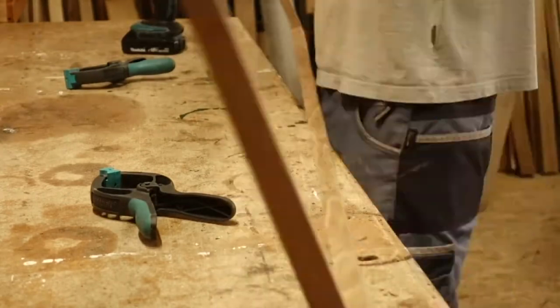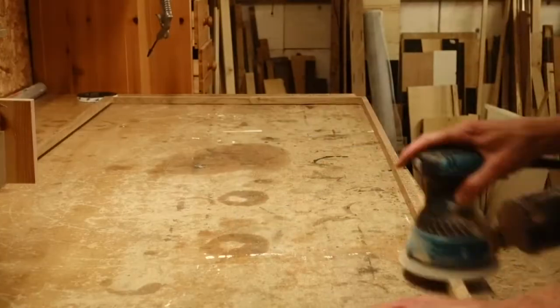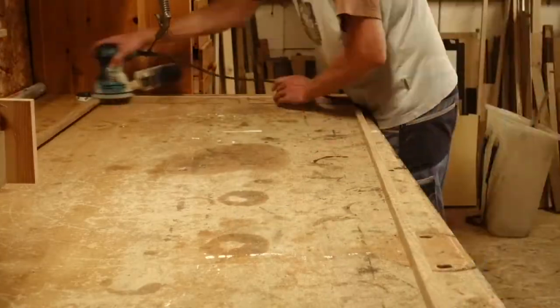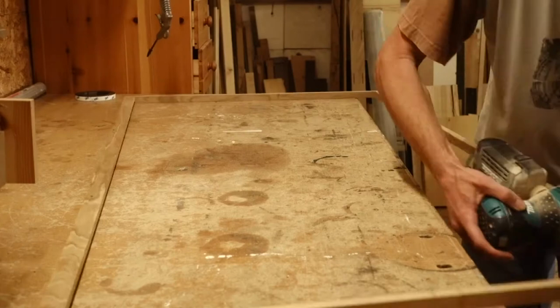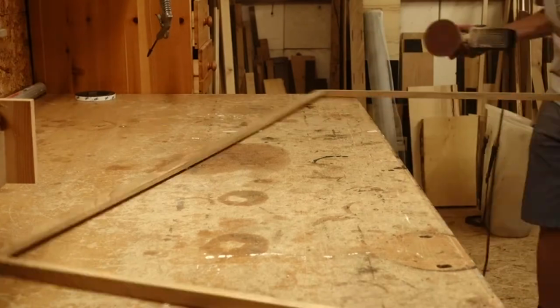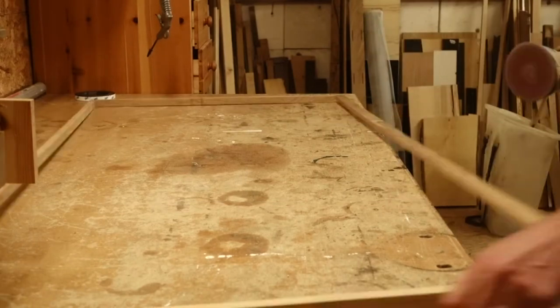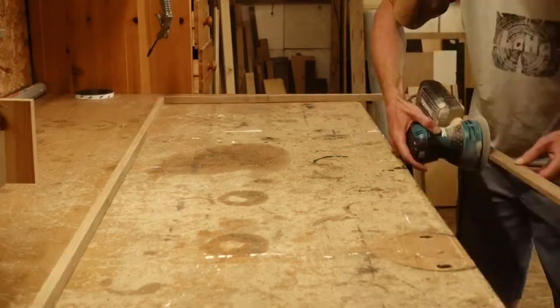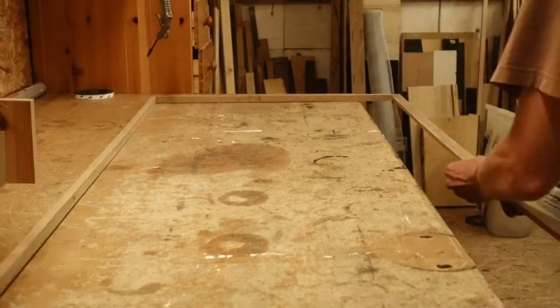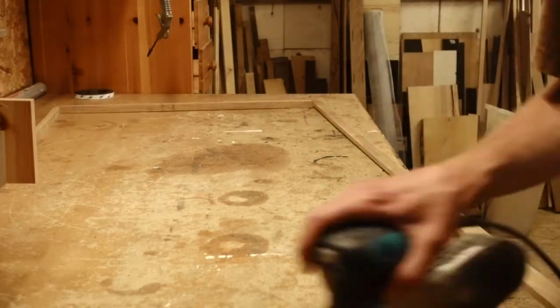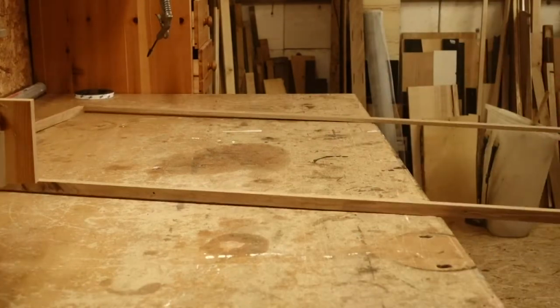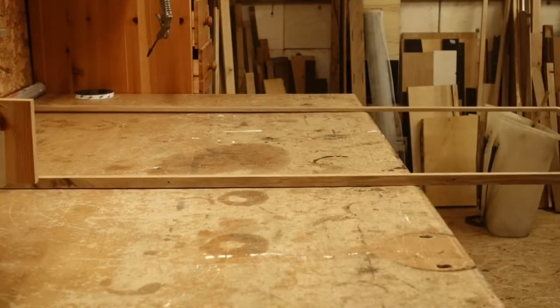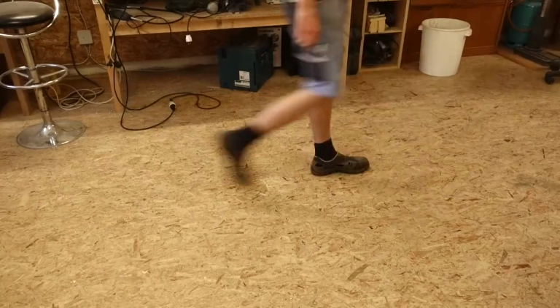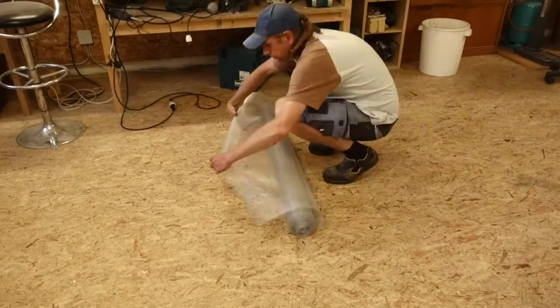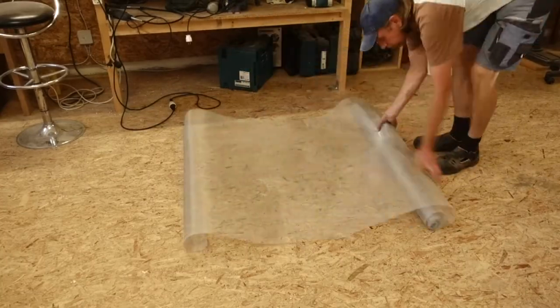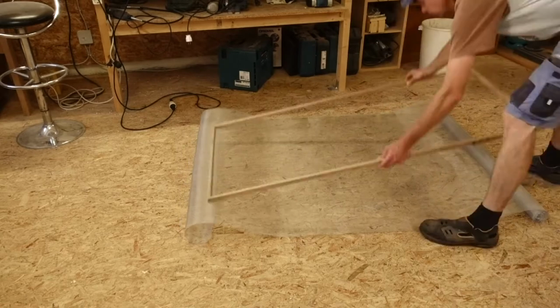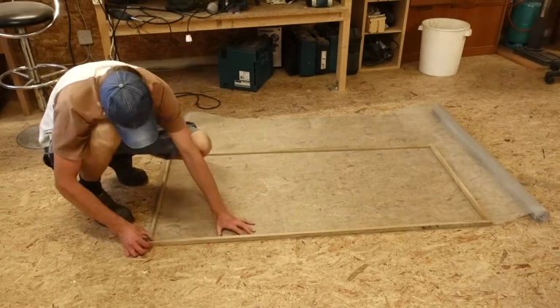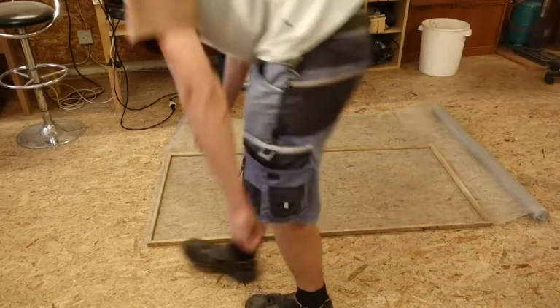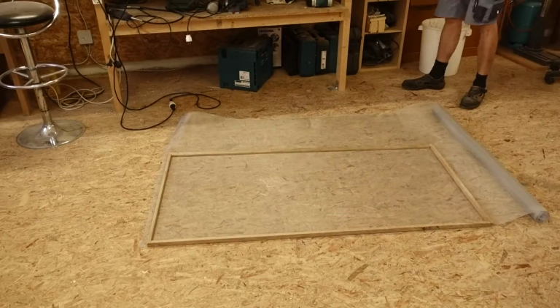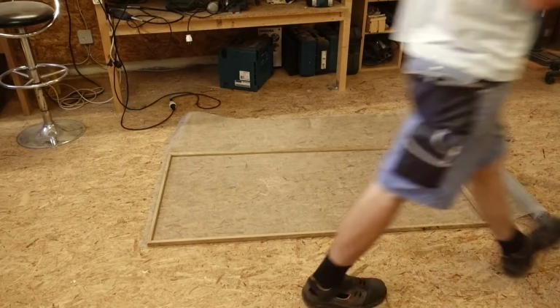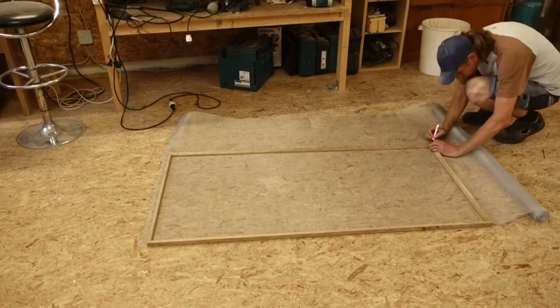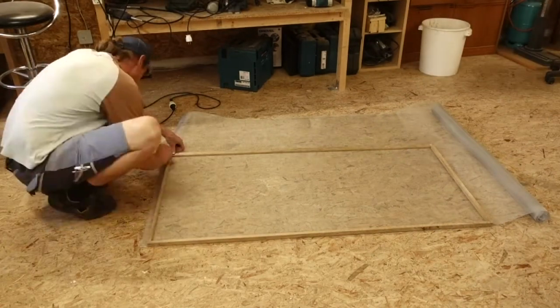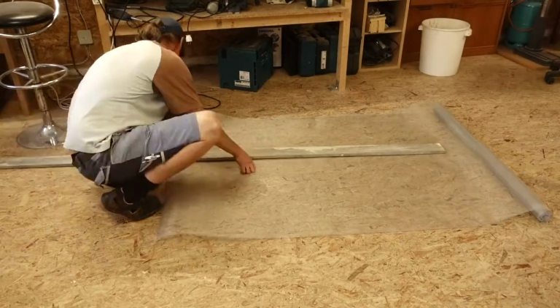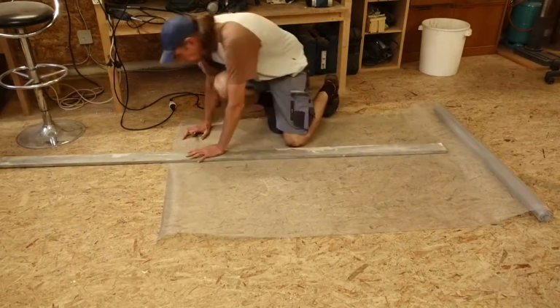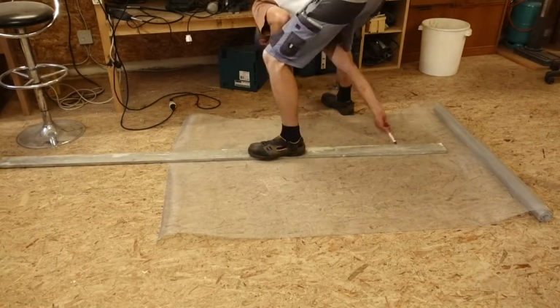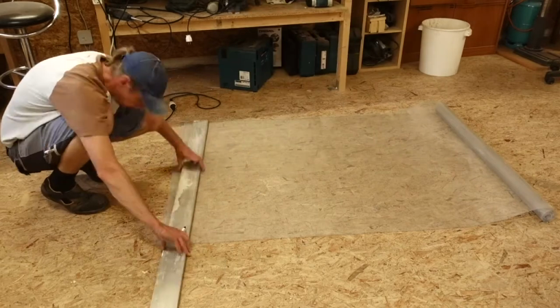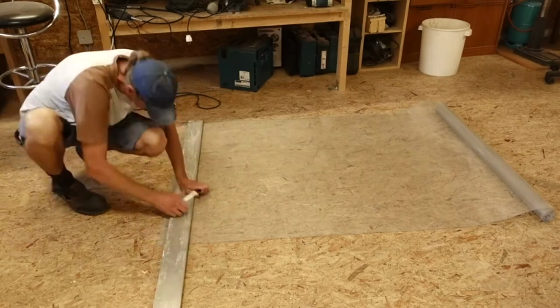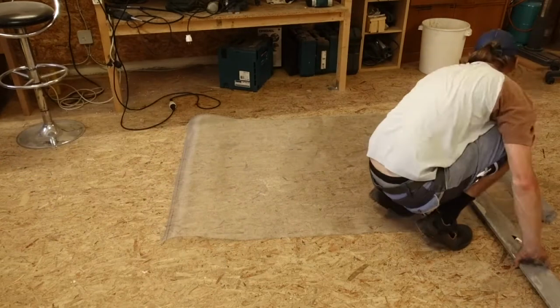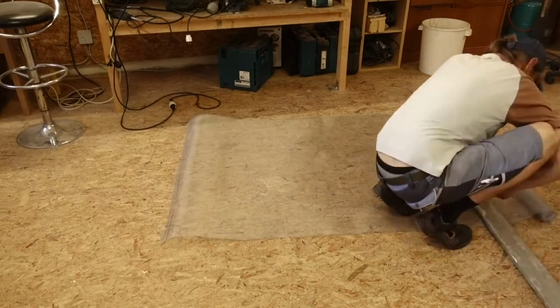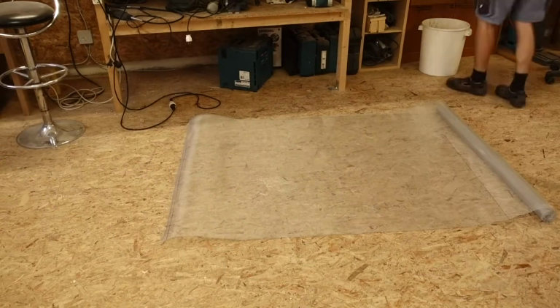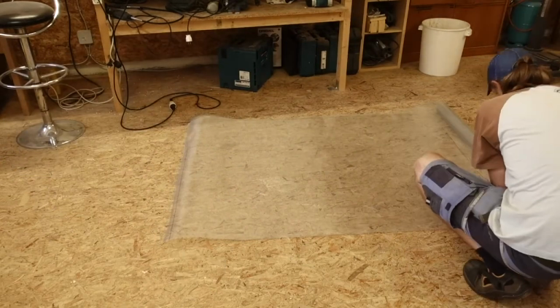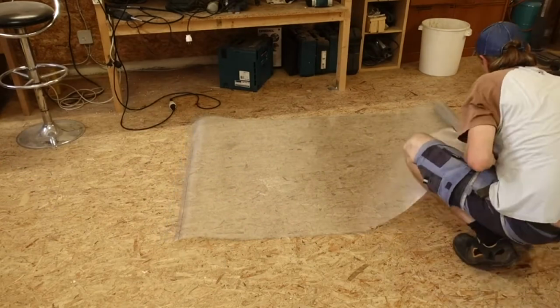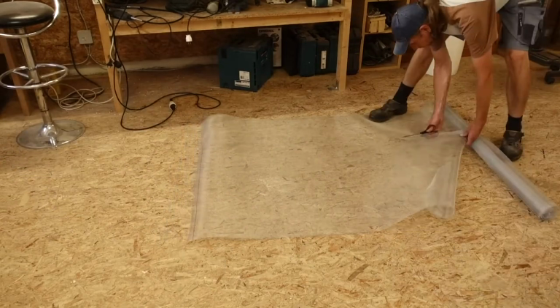There we go — a bit of sanding. And for the fly screen, I chose aluminium fly screen so it doesn't stretch after a while.